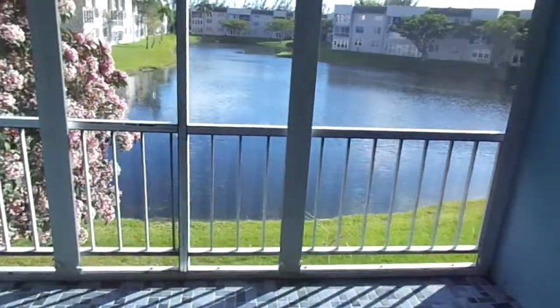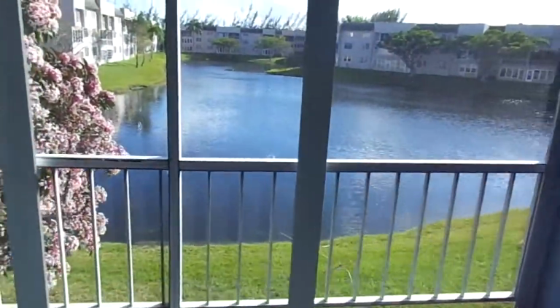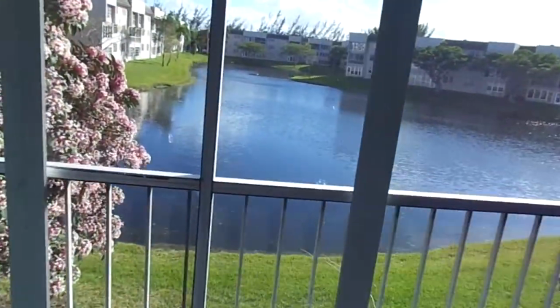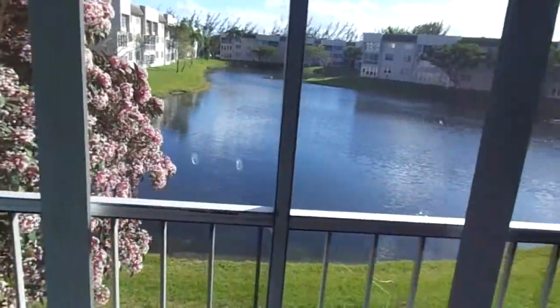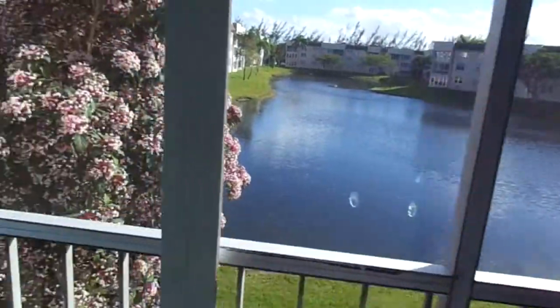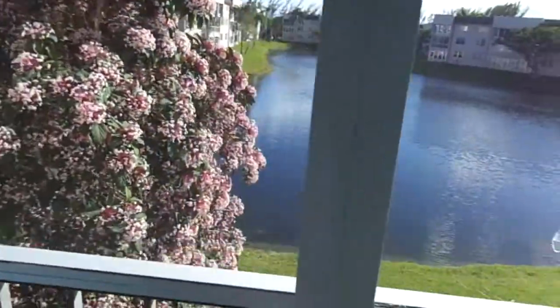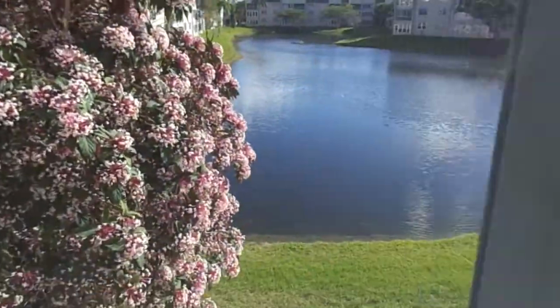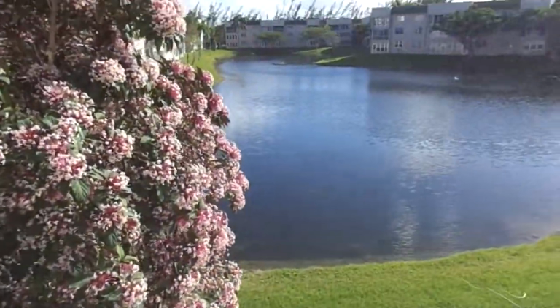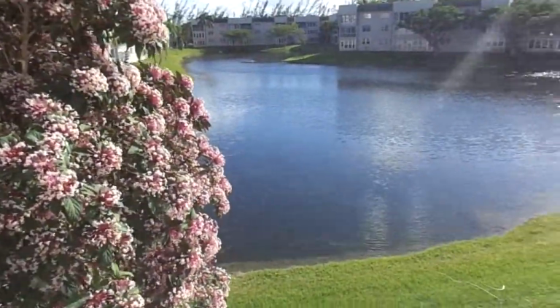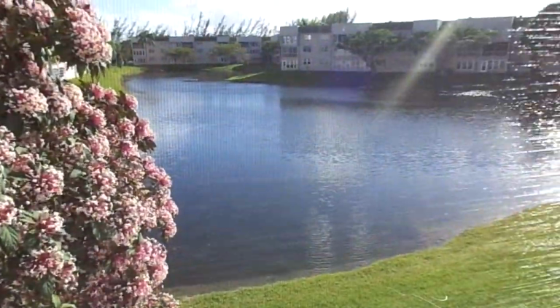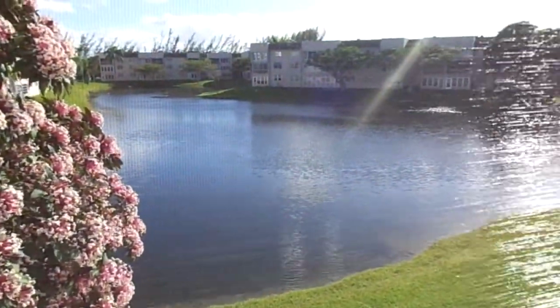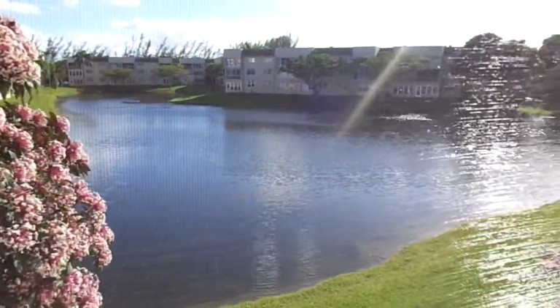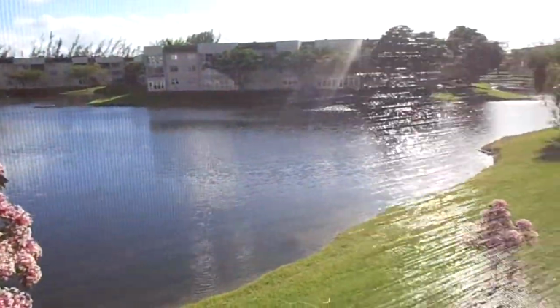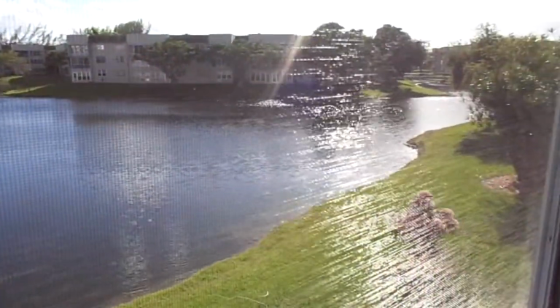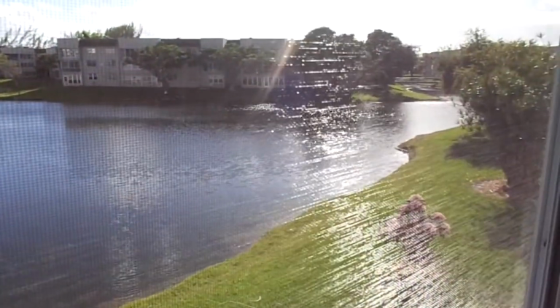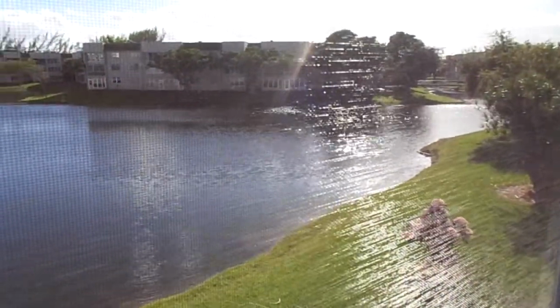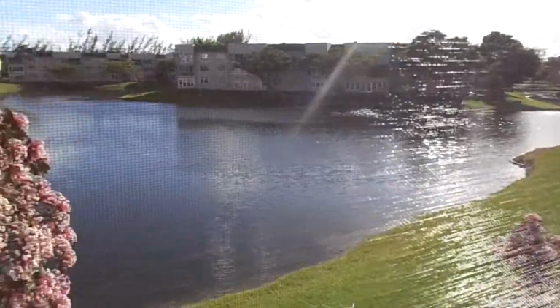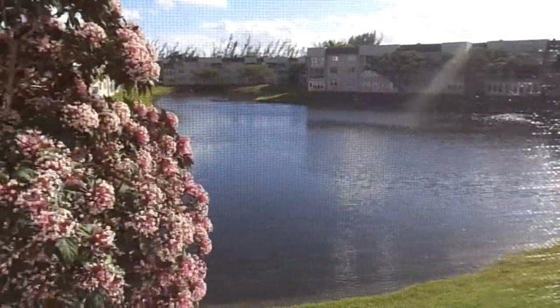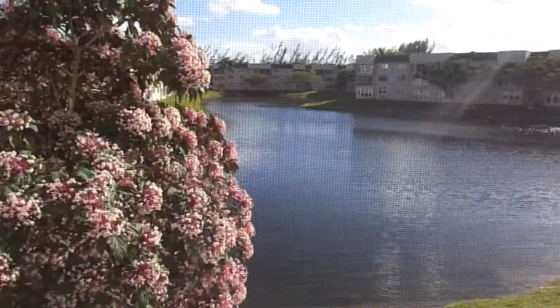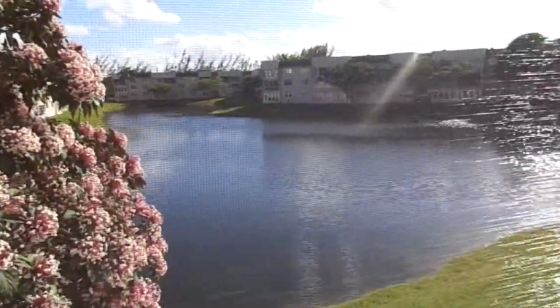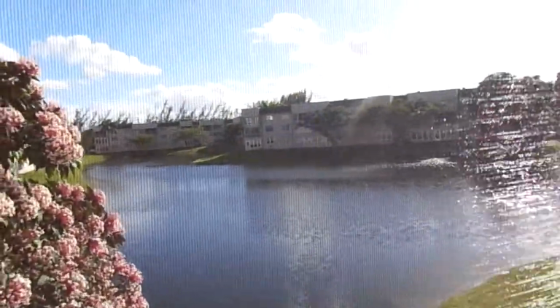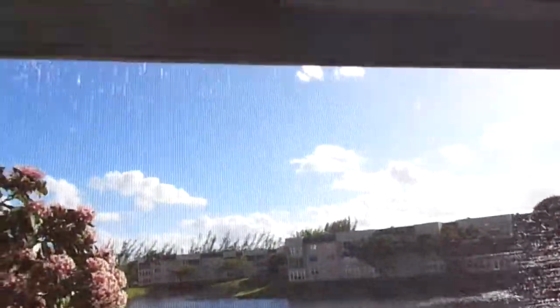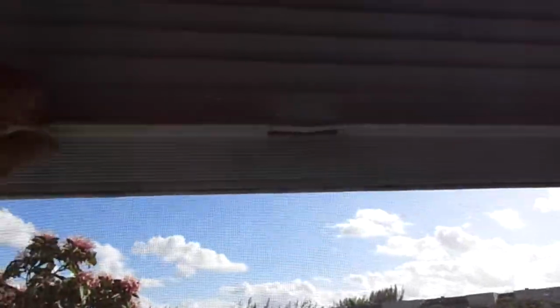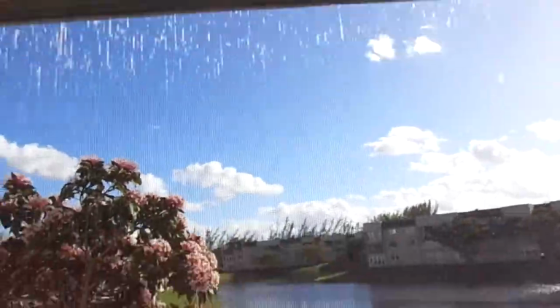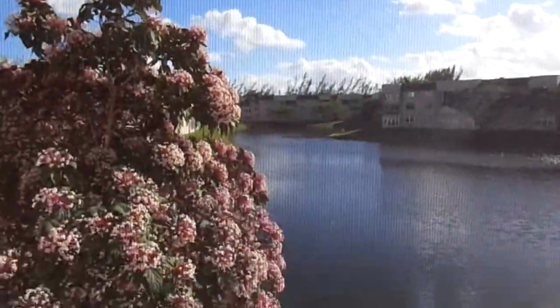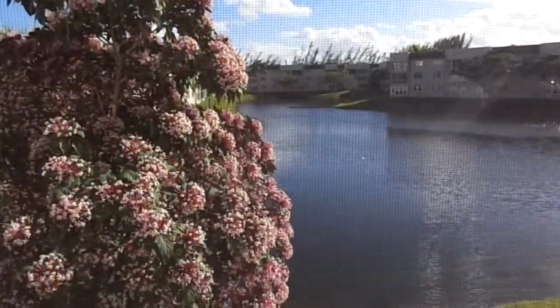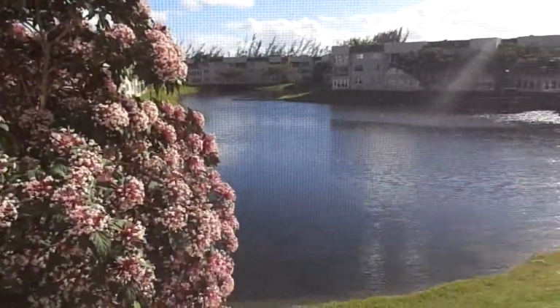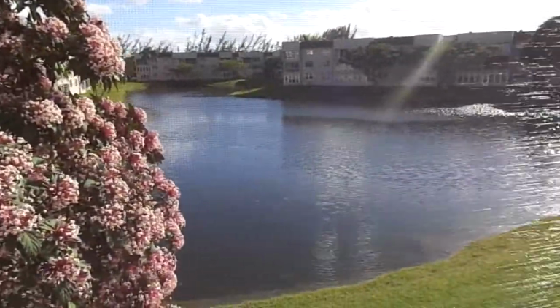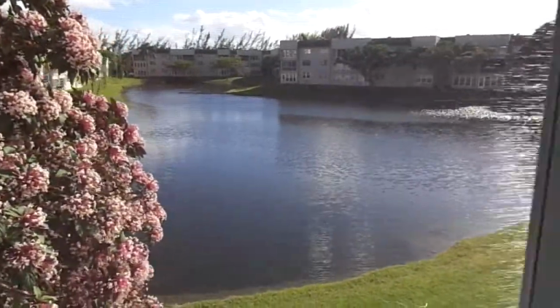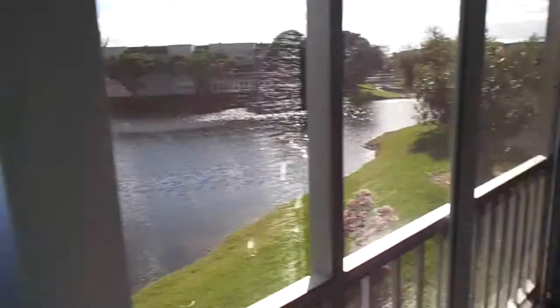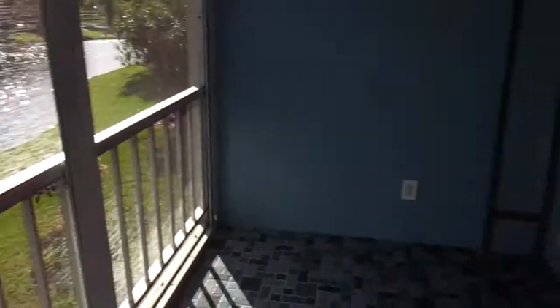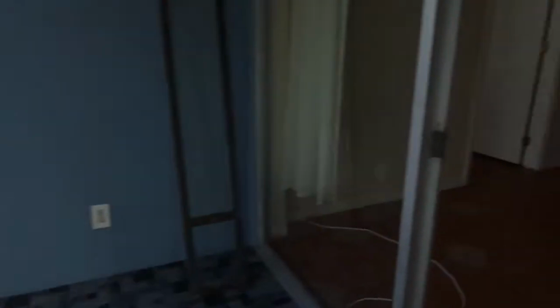We have this blossom tree here, over on a full-size lake, glistening with water. Again, hurricane shutters up here — nice and safe. Fabulous view. Nice patio.